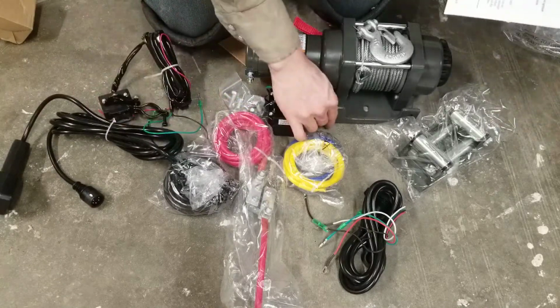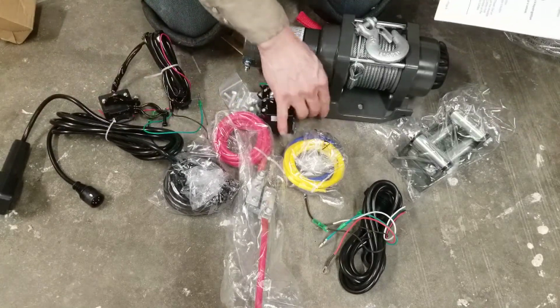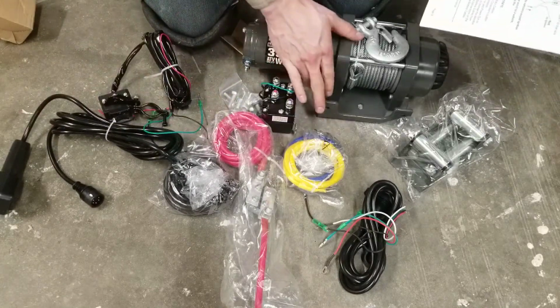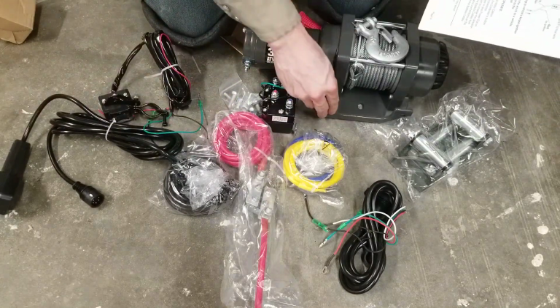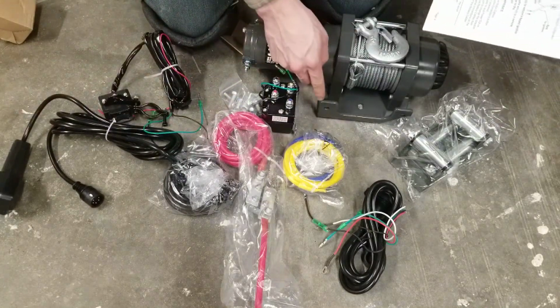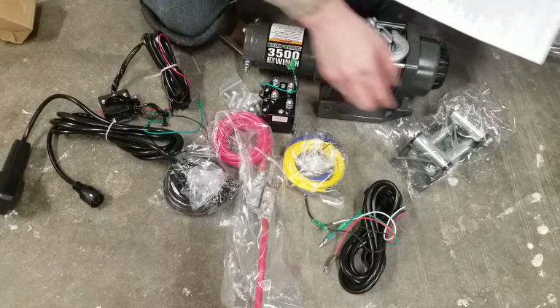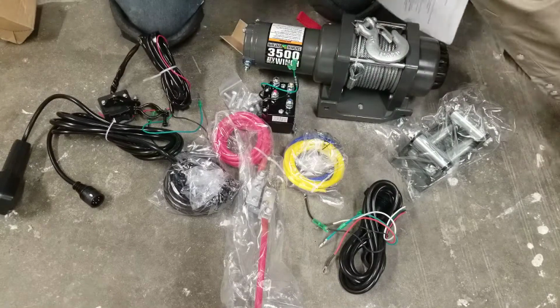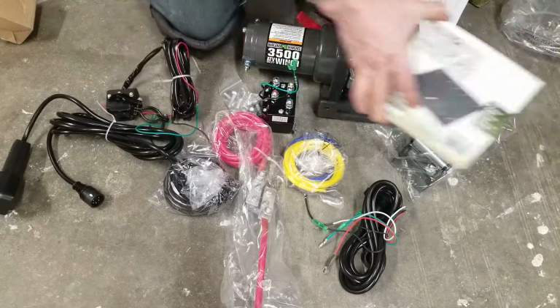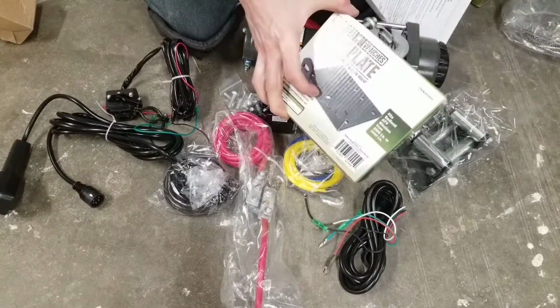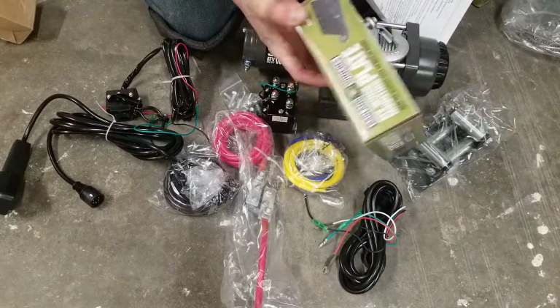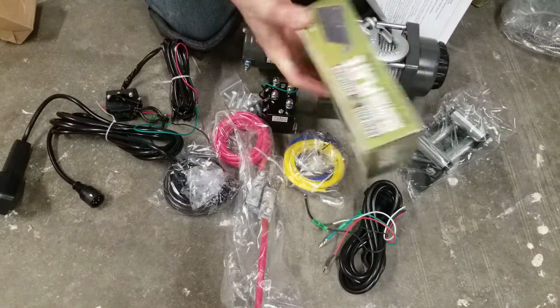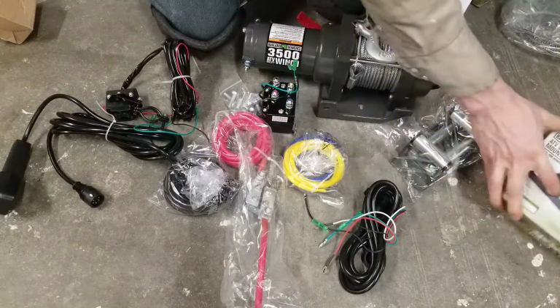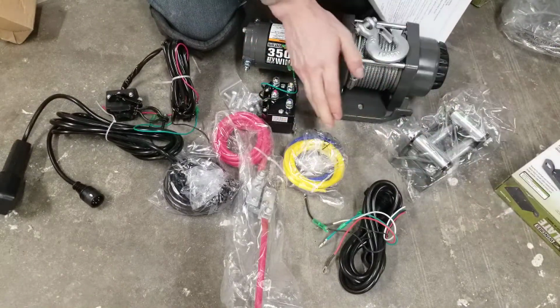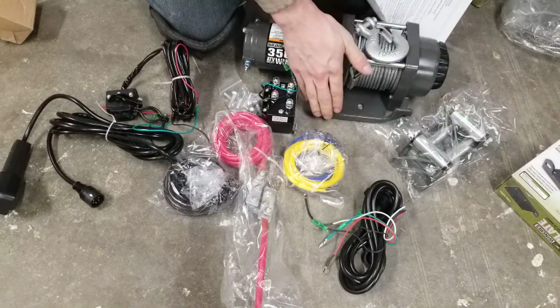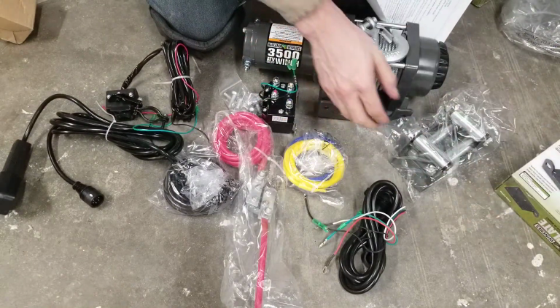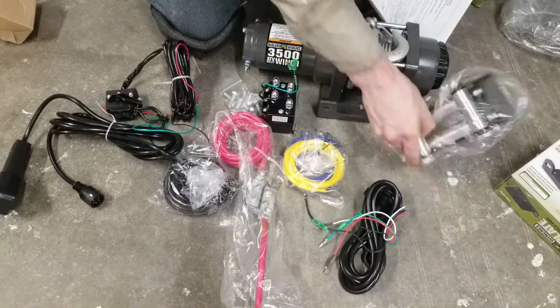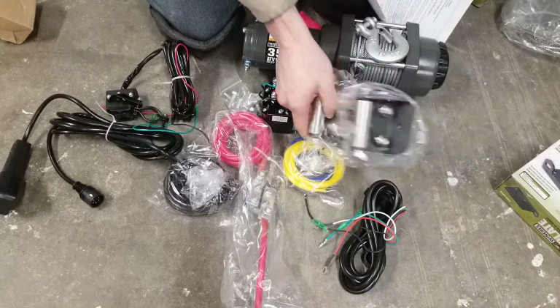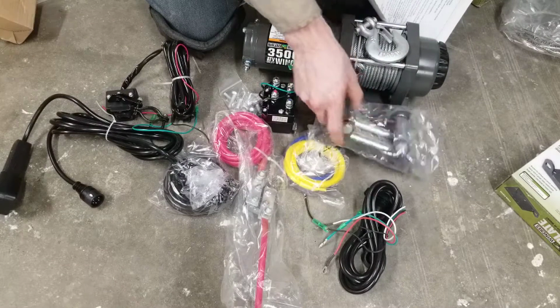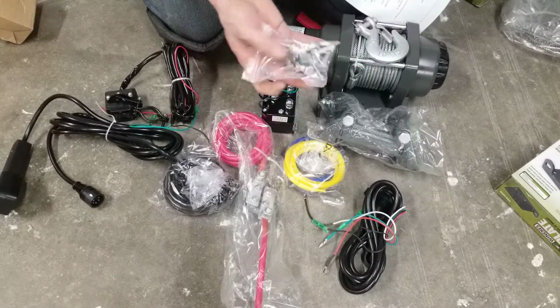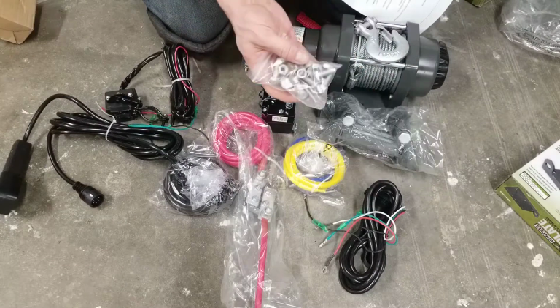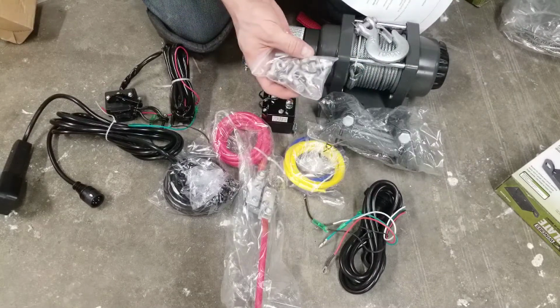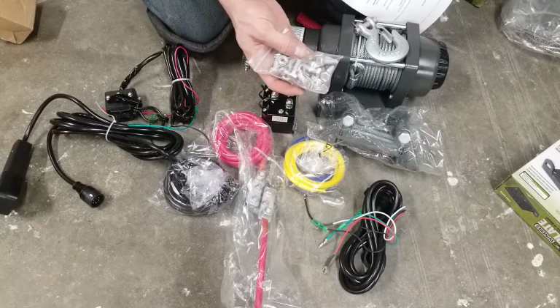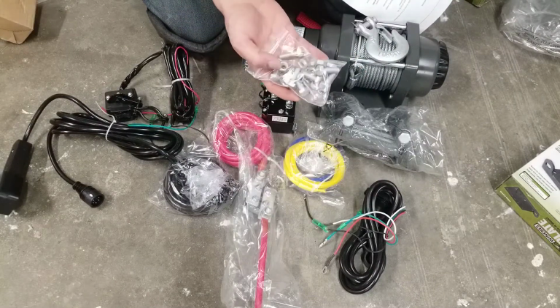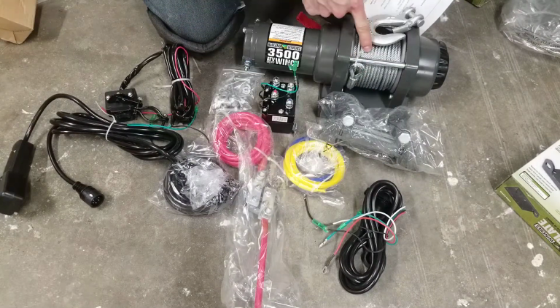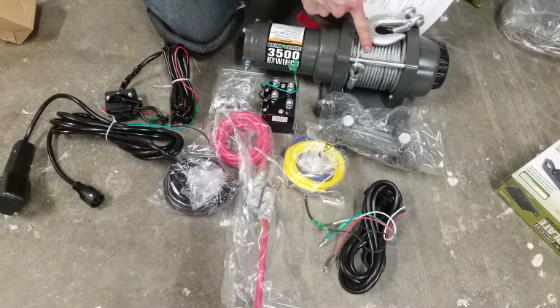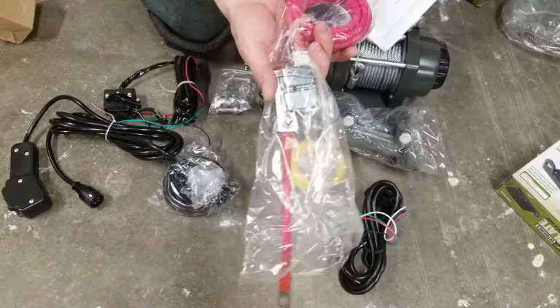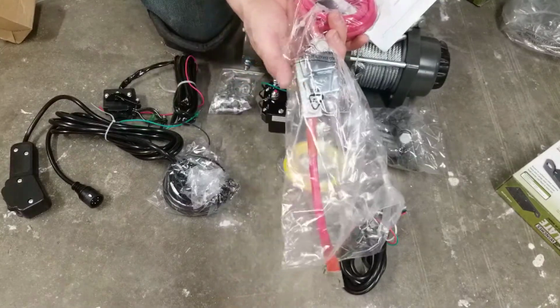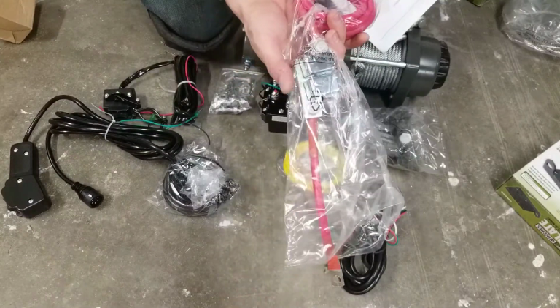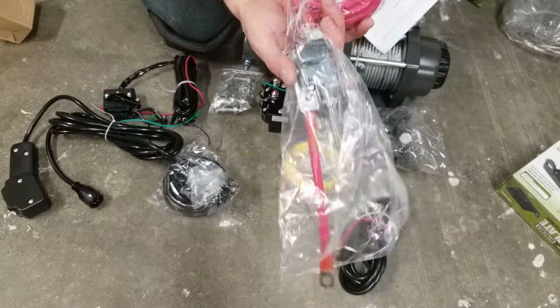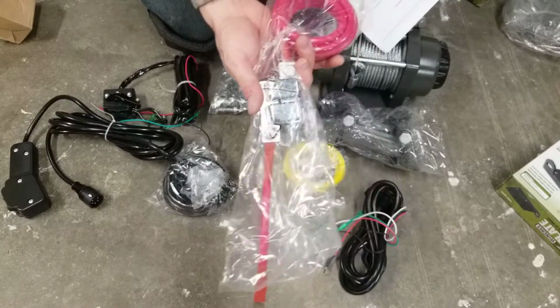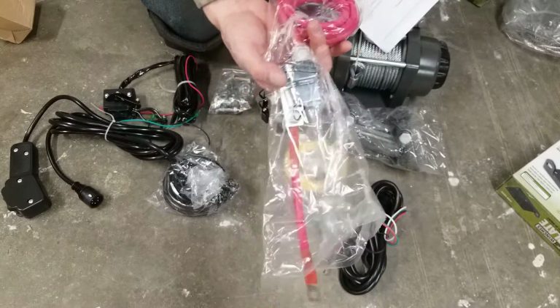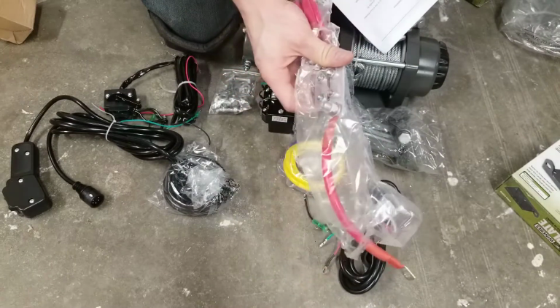It comes with the fairlead mount — I did not know this. I actually bought a separate one so I'll have to return it. It comes with the mount and the fairlead, hardware to mount it to the fairlead, and the cable. Looks like there's a circuit breaker between the battery and the winch for safety.